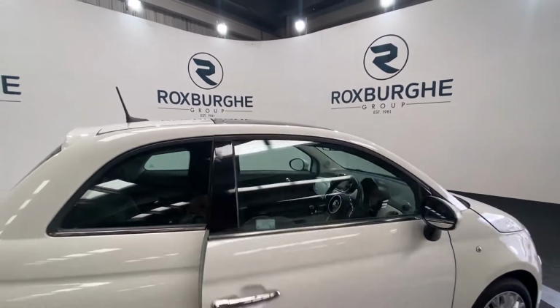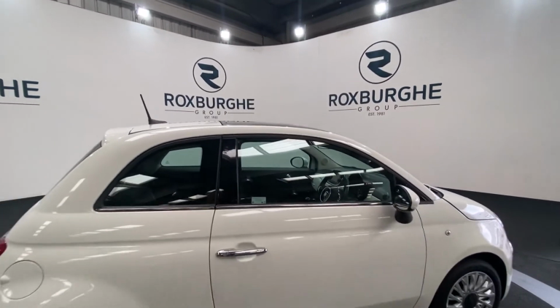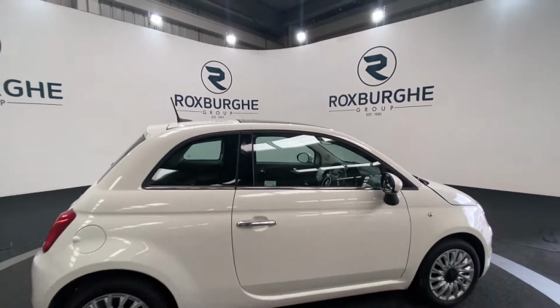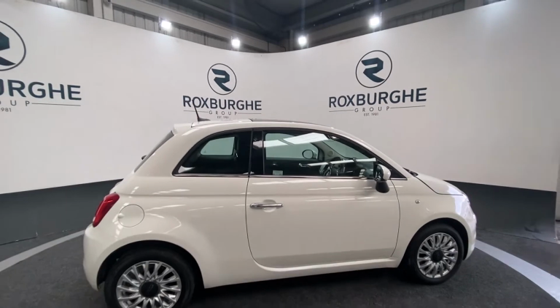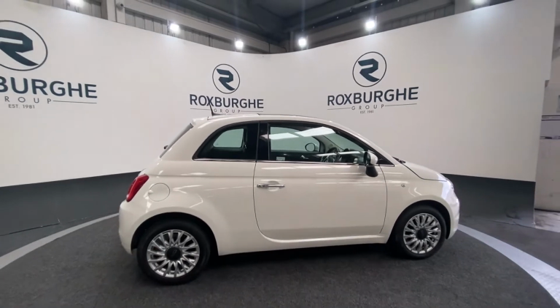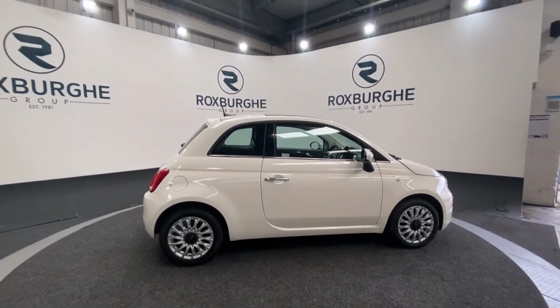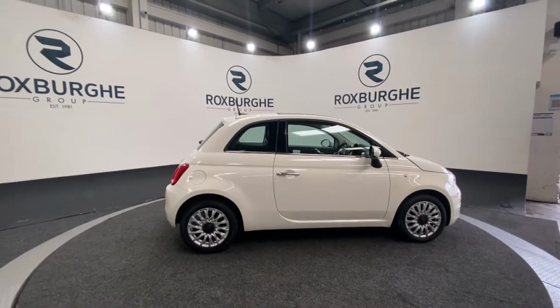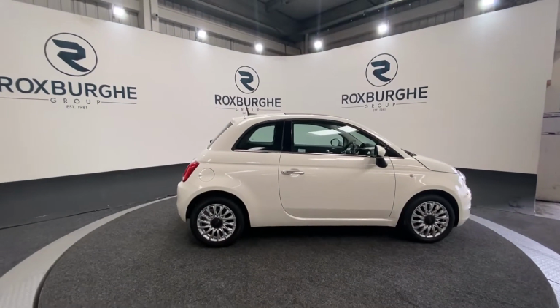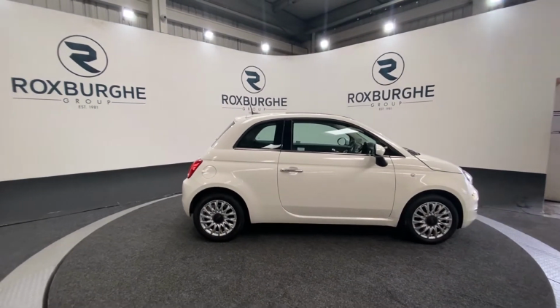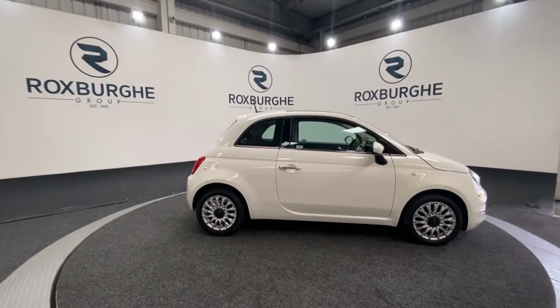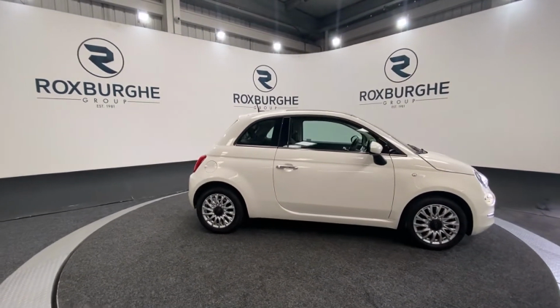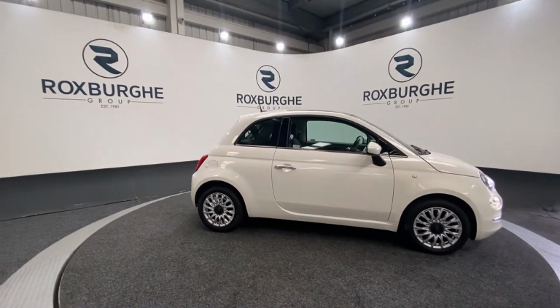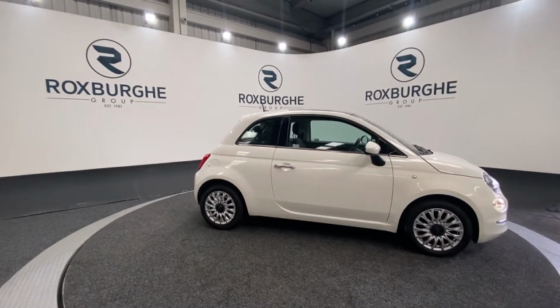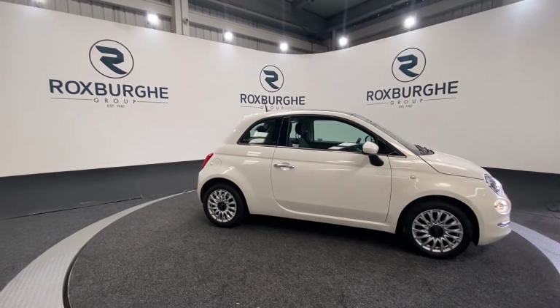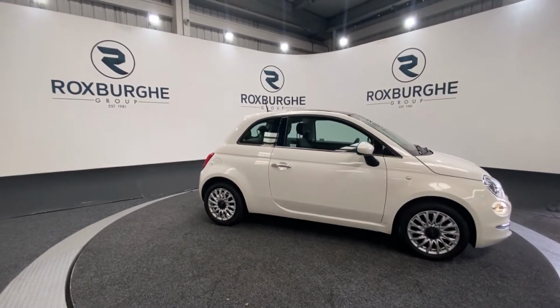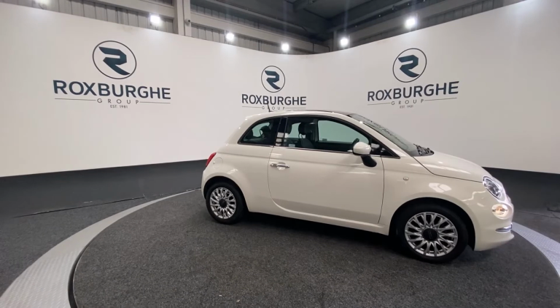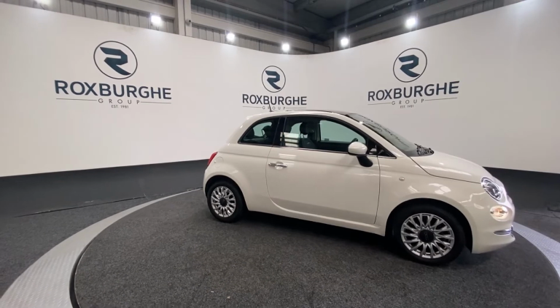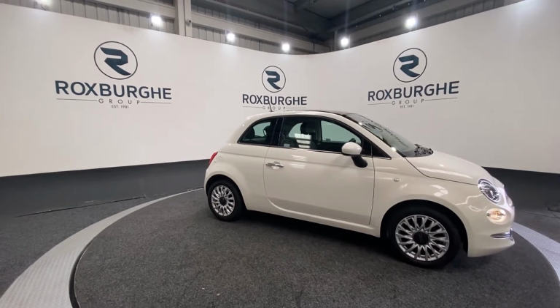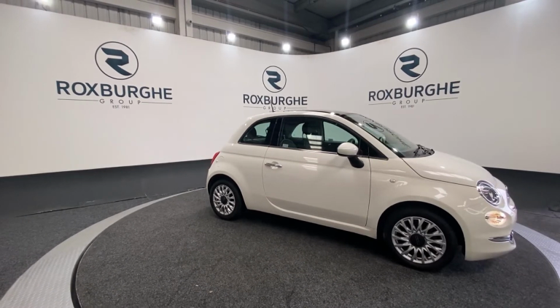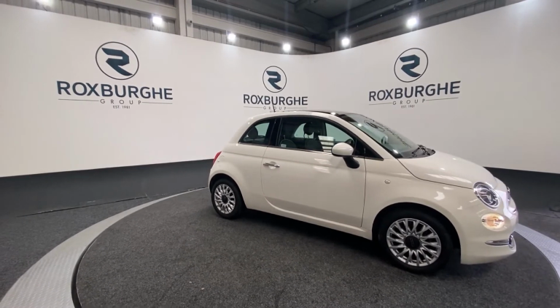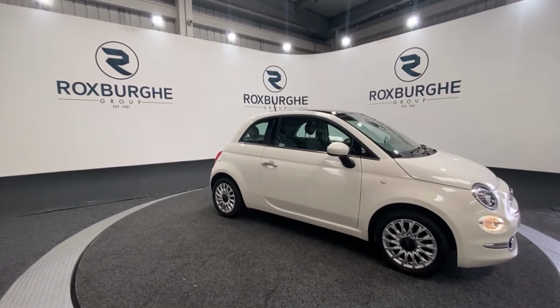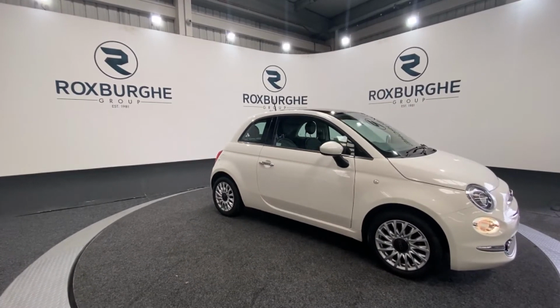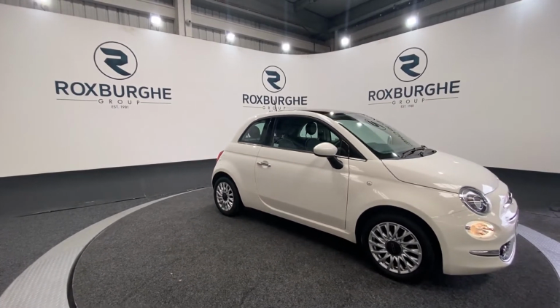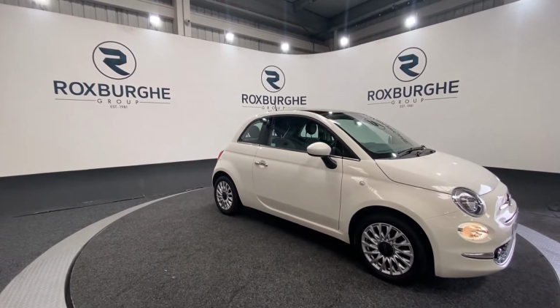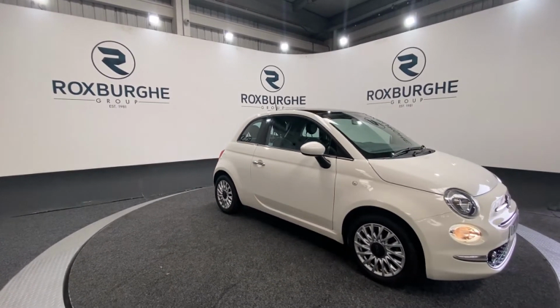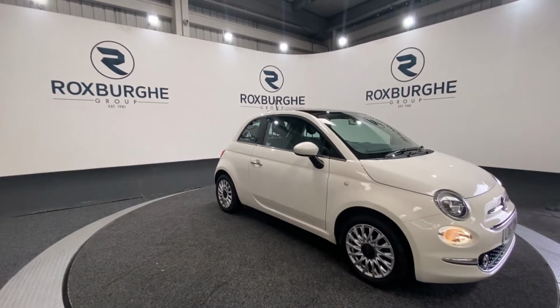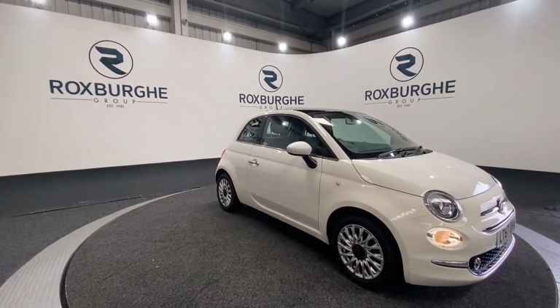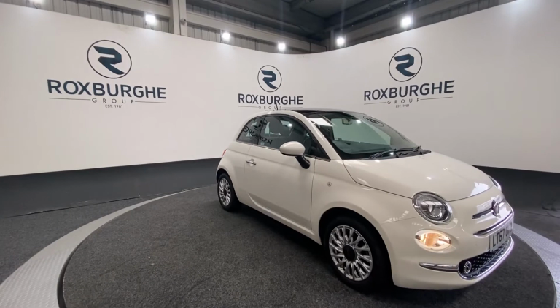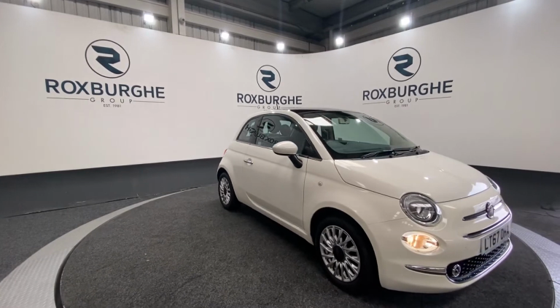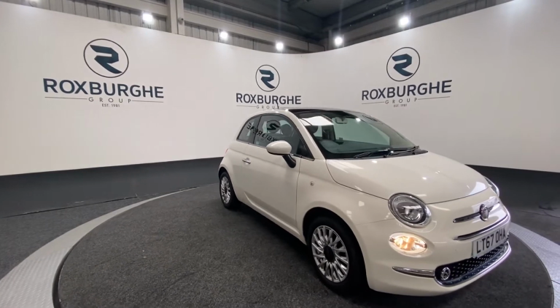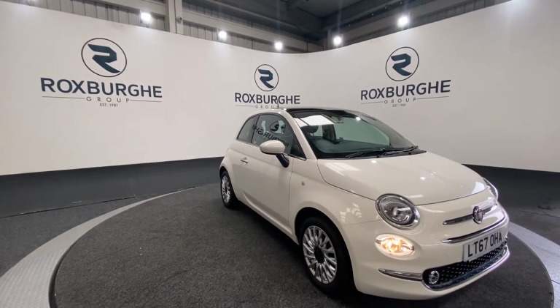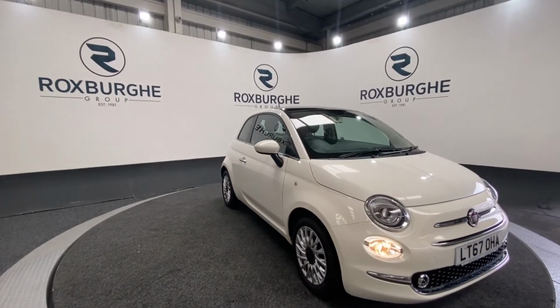If you are interested in this vehicle or any others that we have available on our website at the moment, please feel free to give us a call on 0121 313 555, or alternatively email us at sales@themarksforcars.com. Thanks guys!